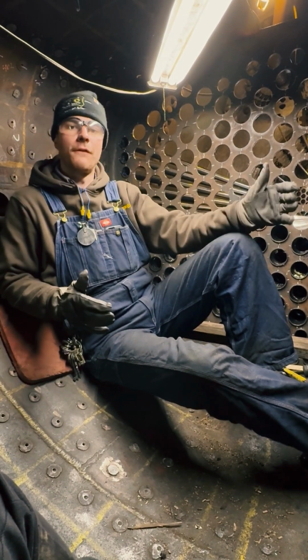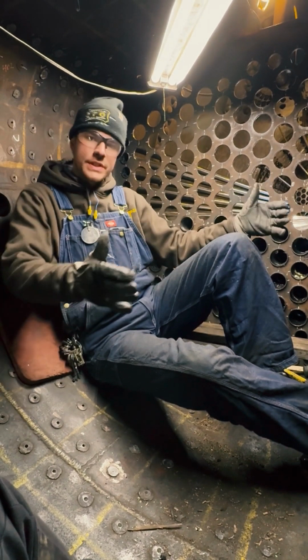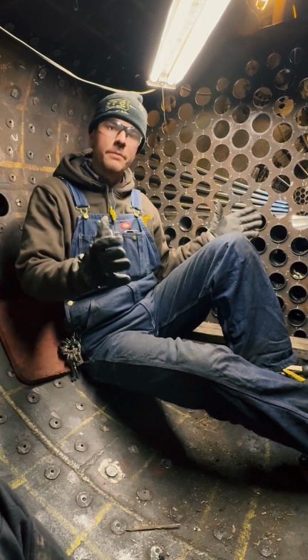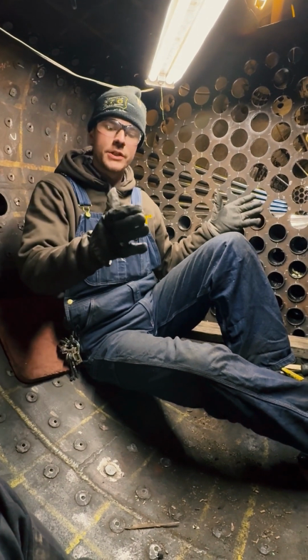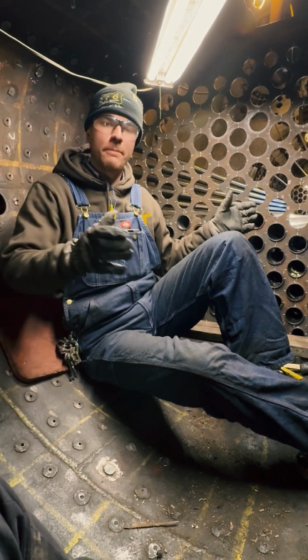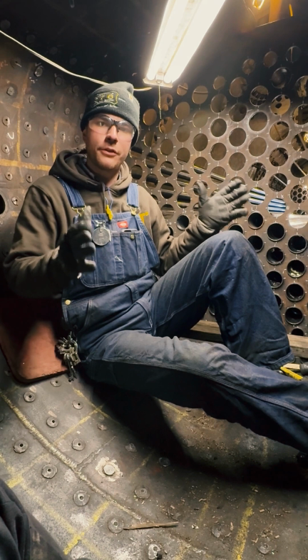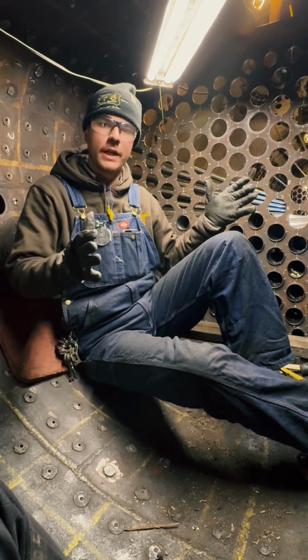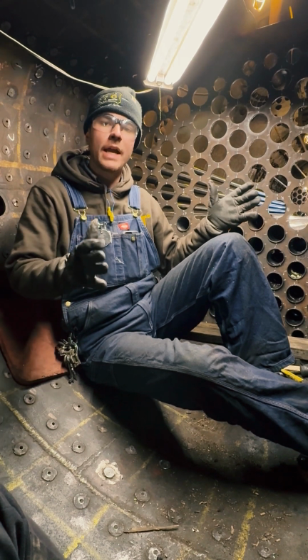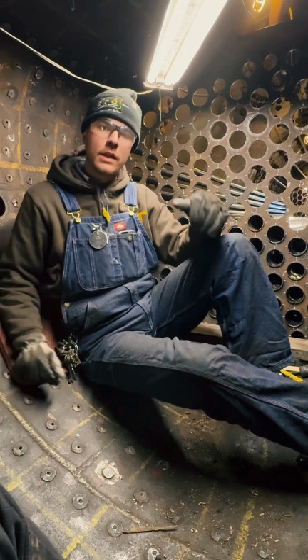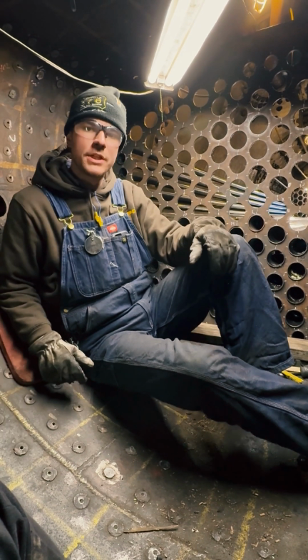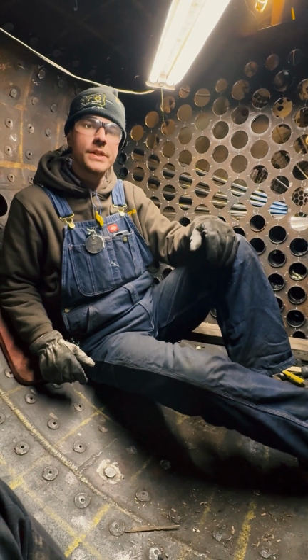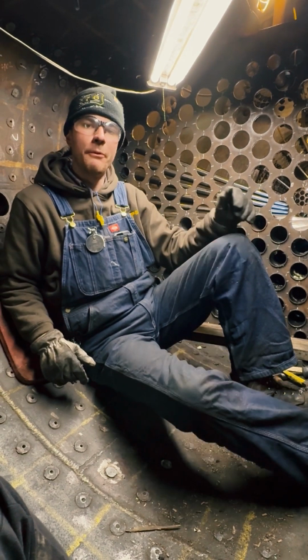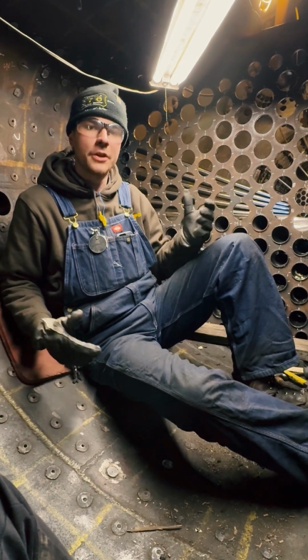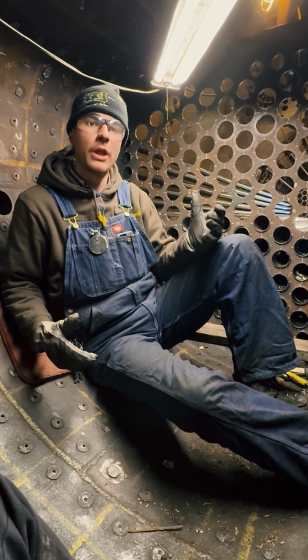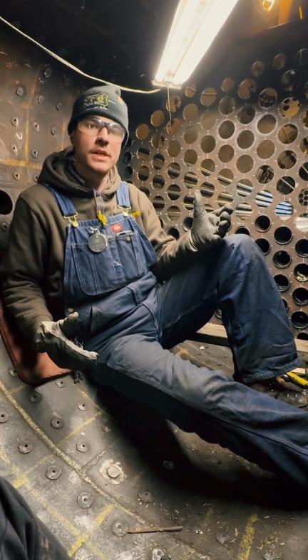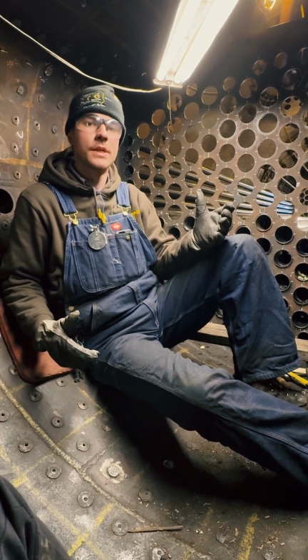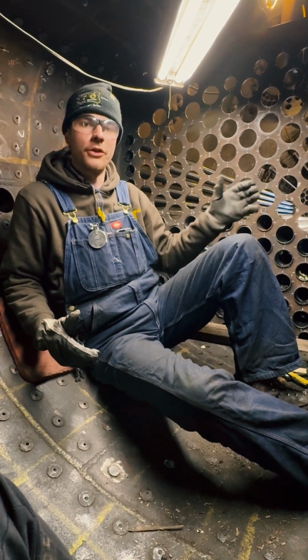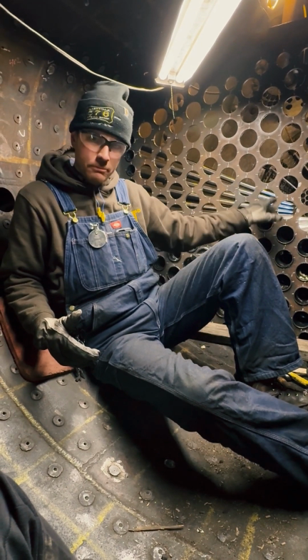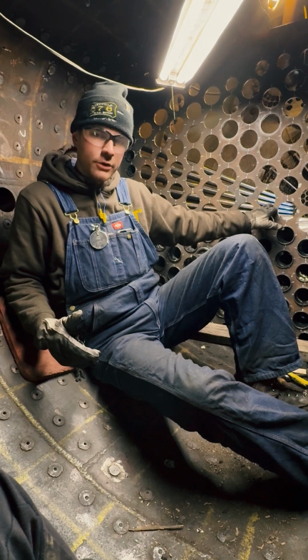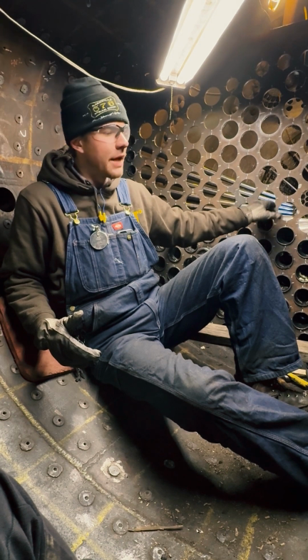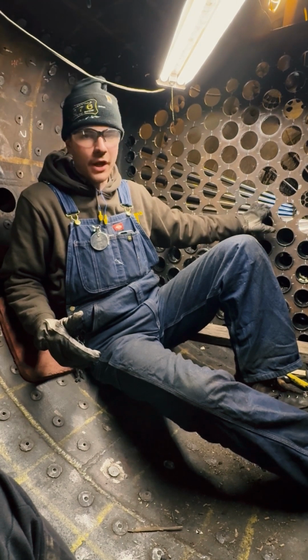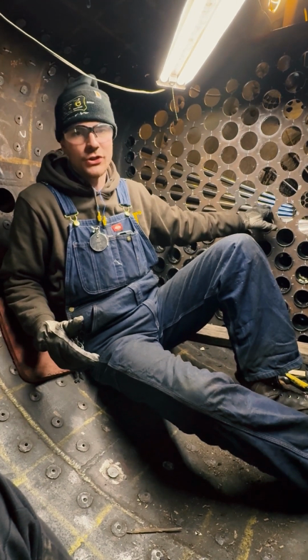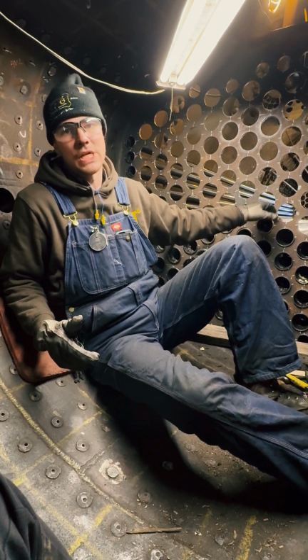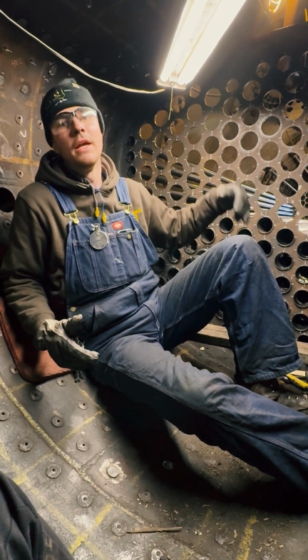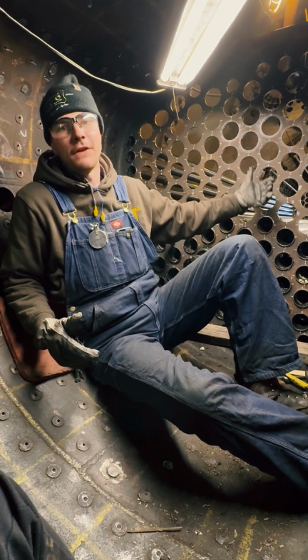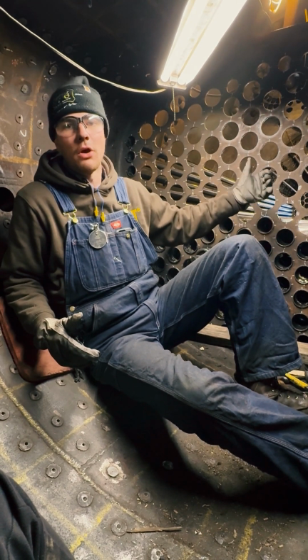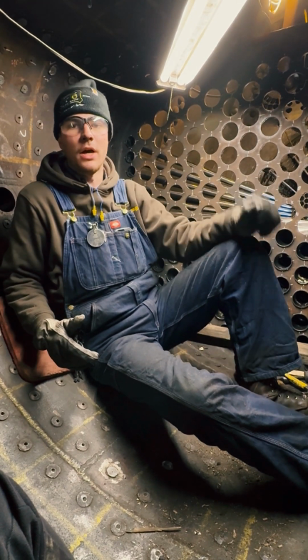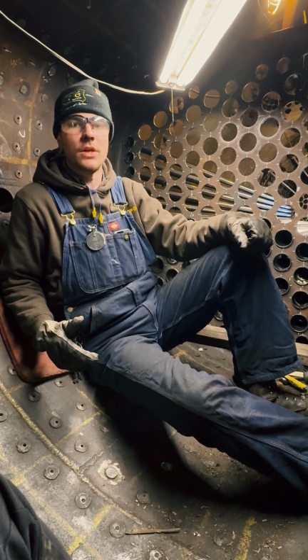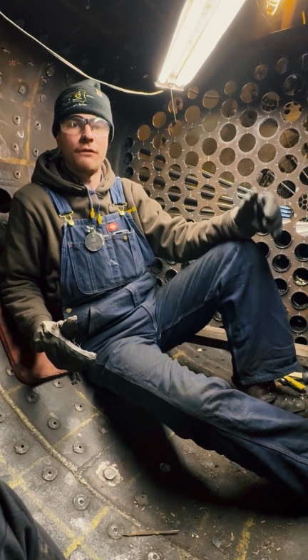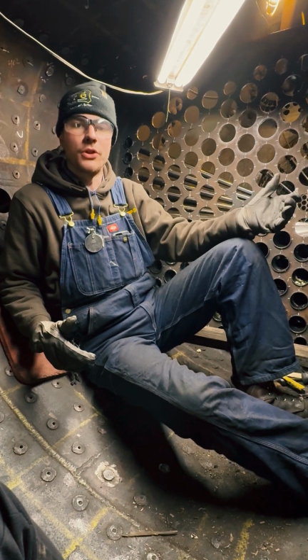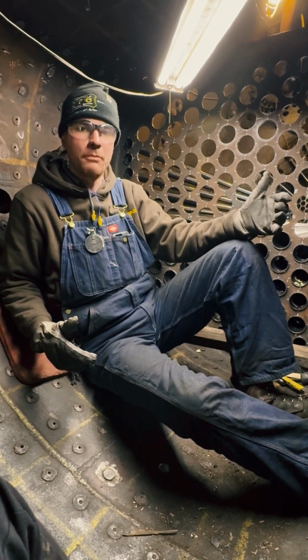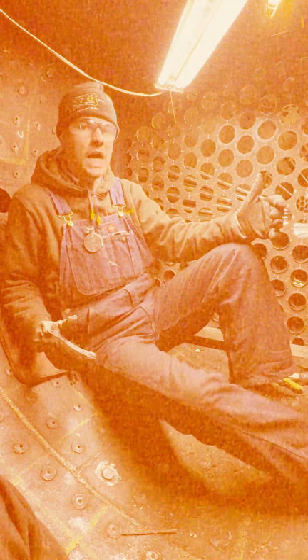Our flue is then going to be set to the proper length, front and back, clamped into place, and we will begin the rolling process on the rear side for the combustion chamber side and finish the rolling process on the front for the smoke box side.